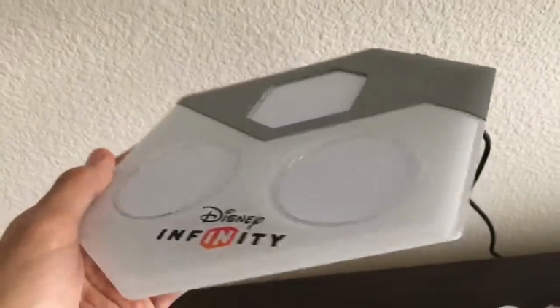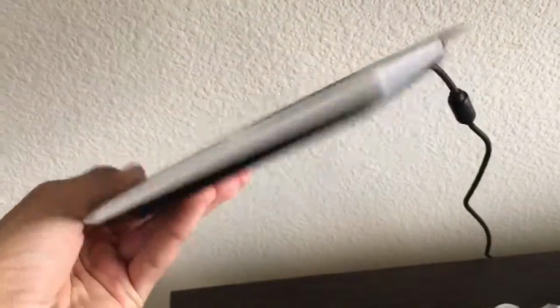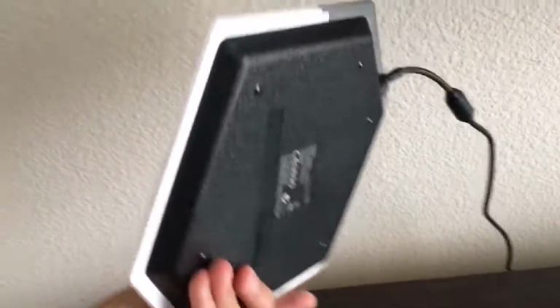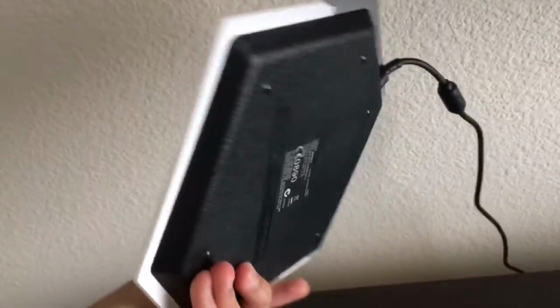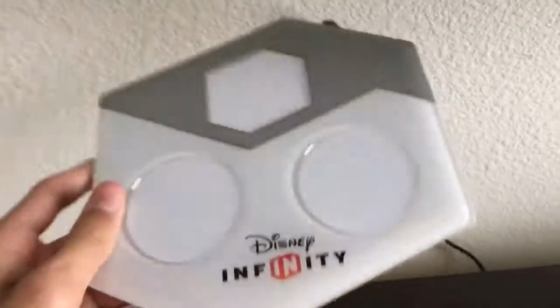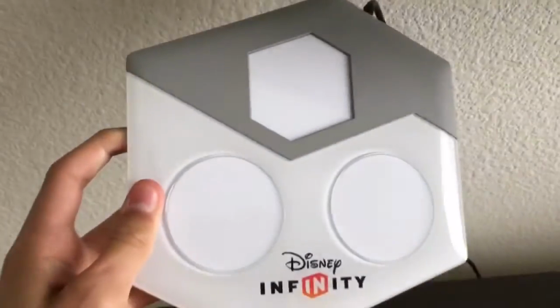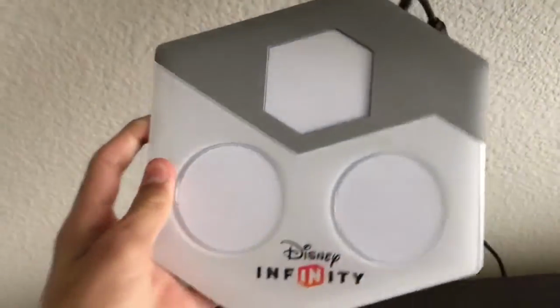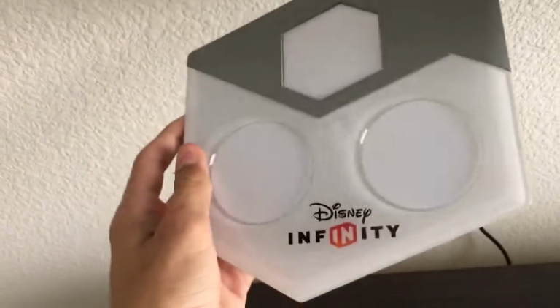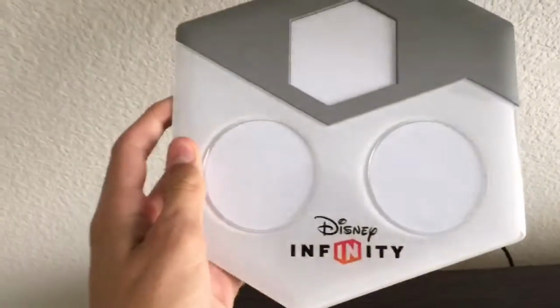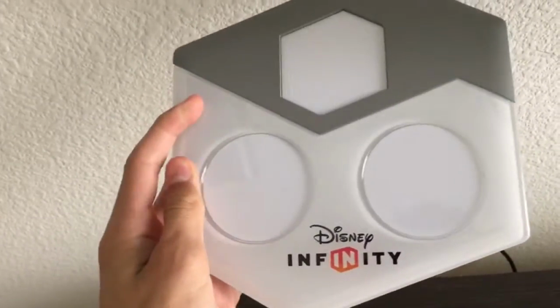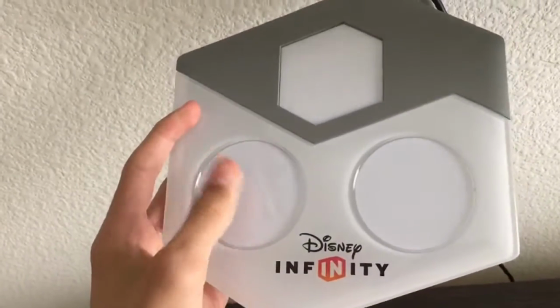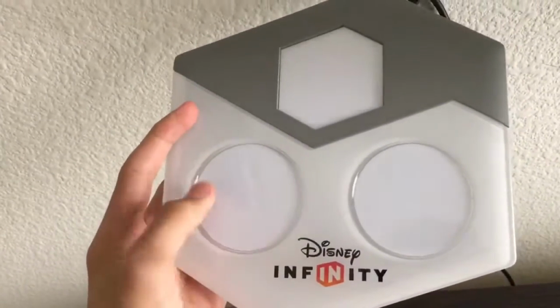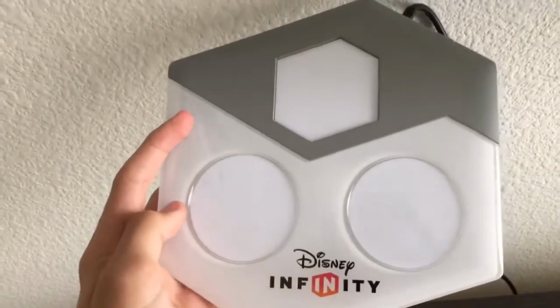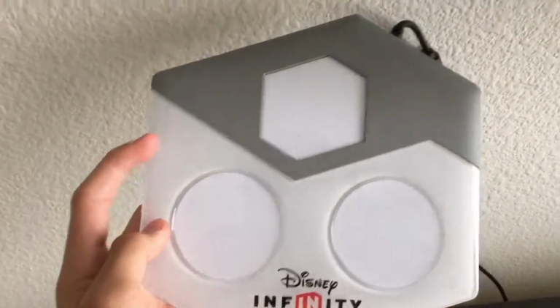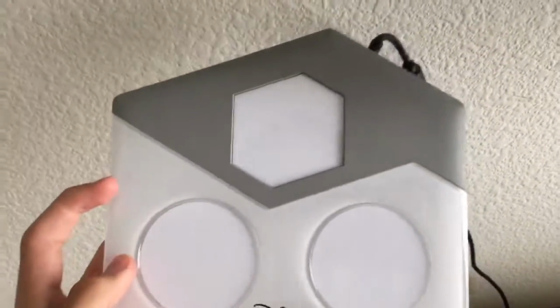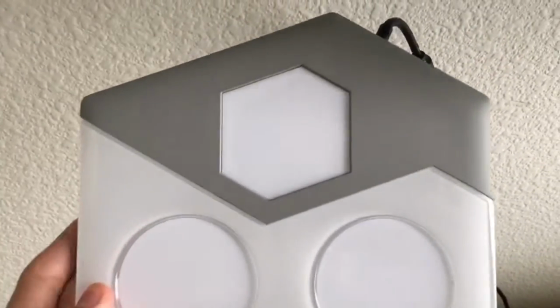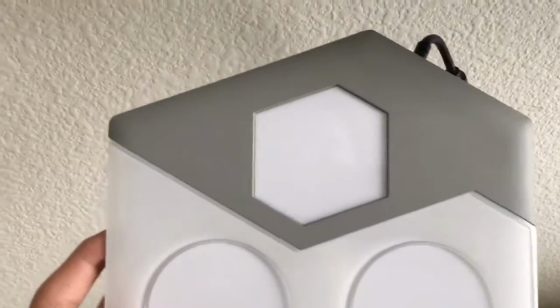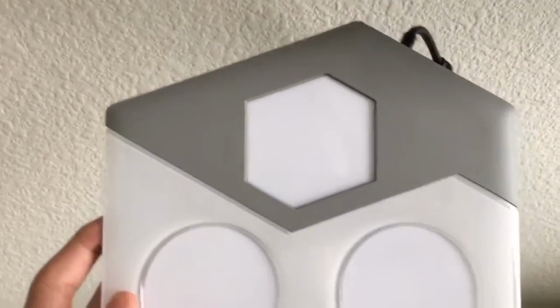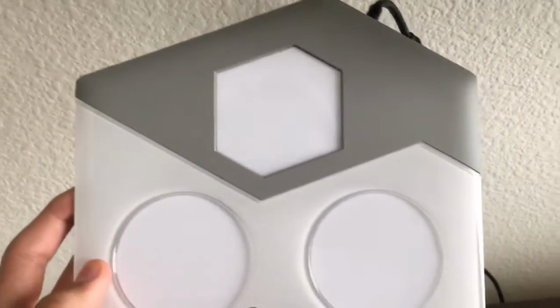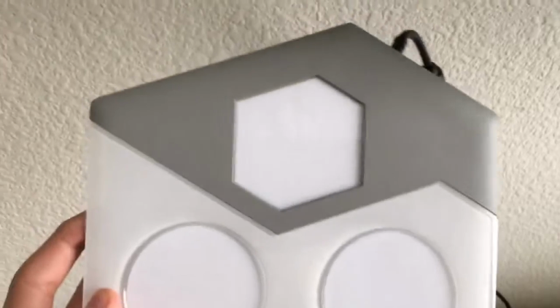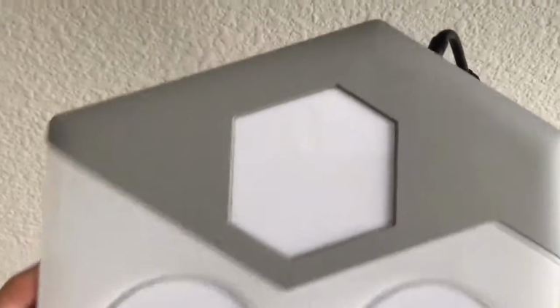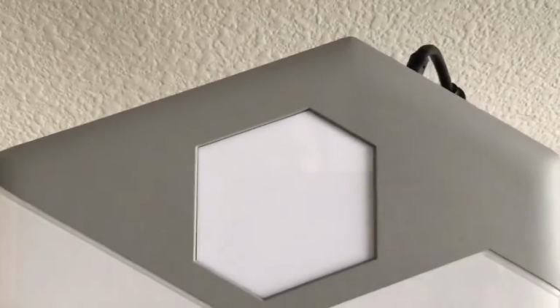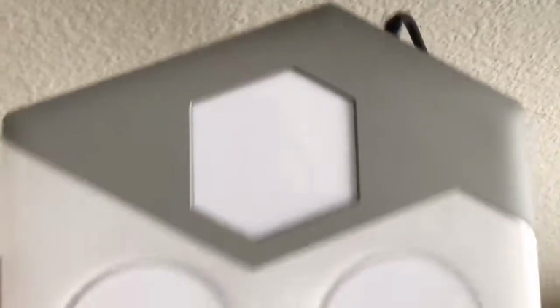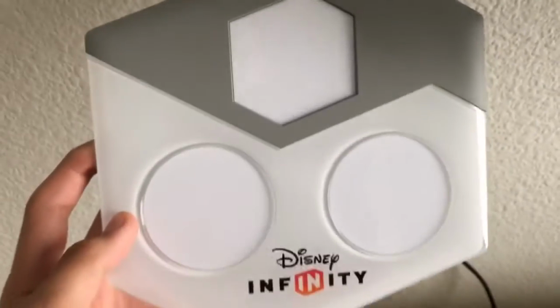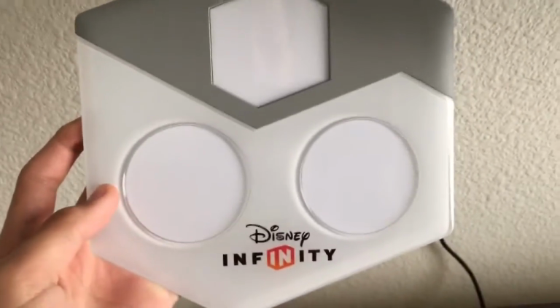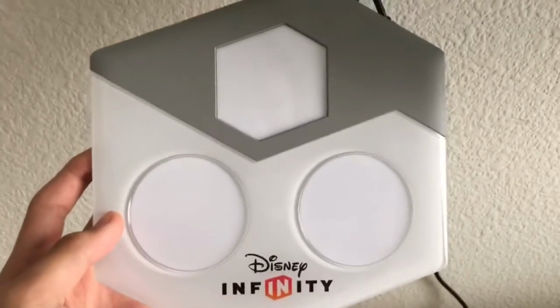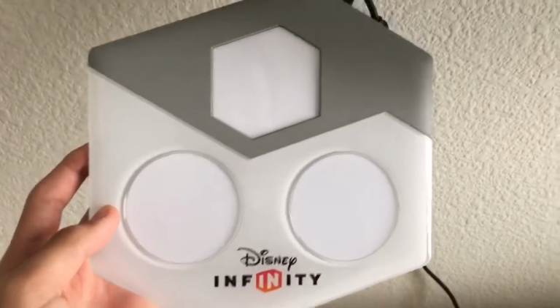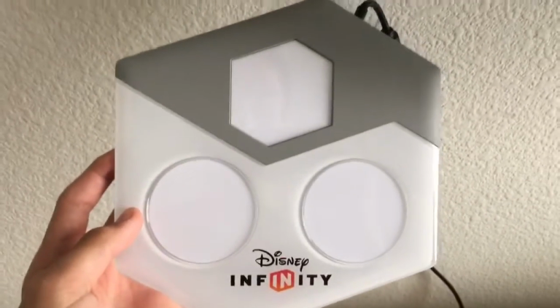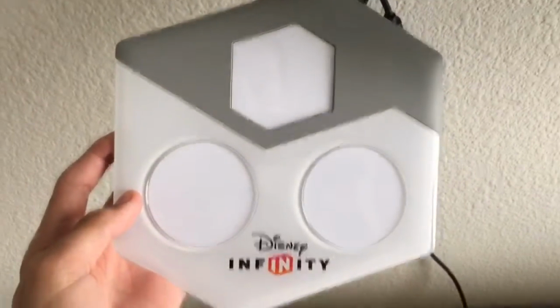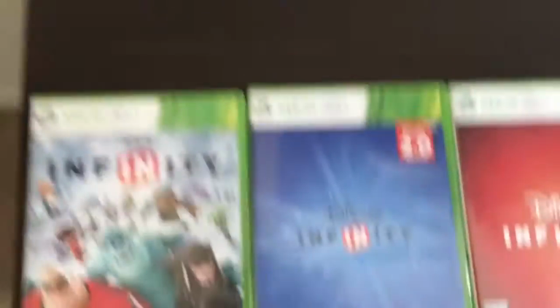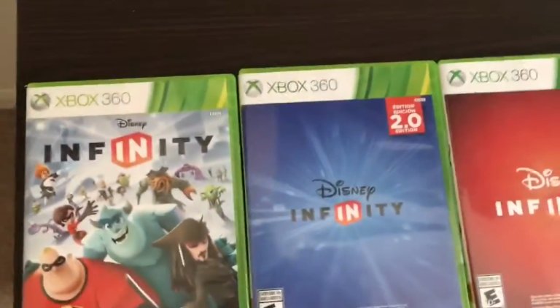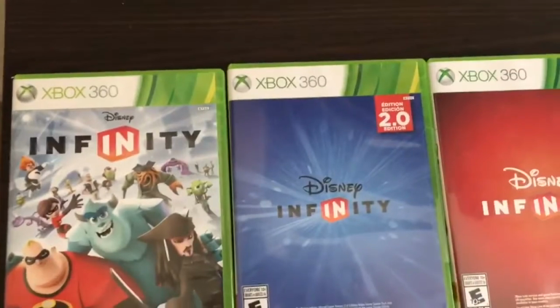Next is the base. It's the standard base, so you plug it into your console, put your first and second player figures on the circular ones, and put your power discs and playset pieces on the little hexagonal part right here. It looks pretty cool, and I also have three of these for all three games.